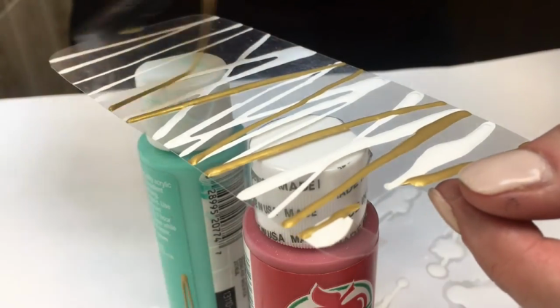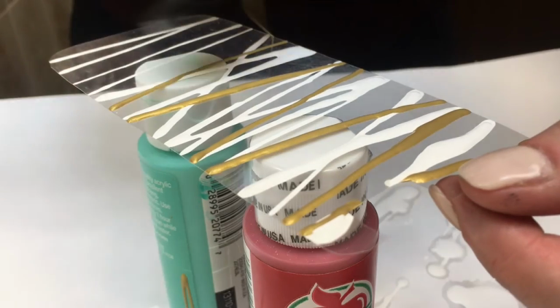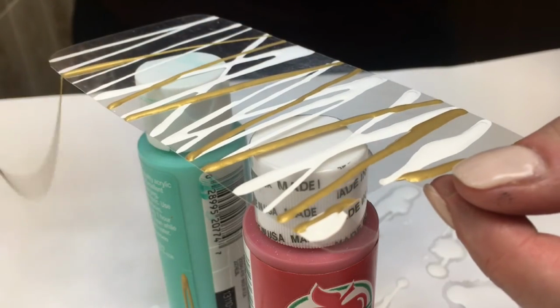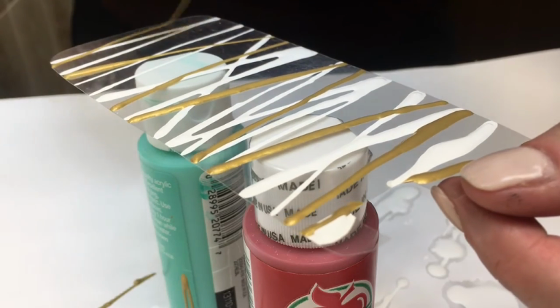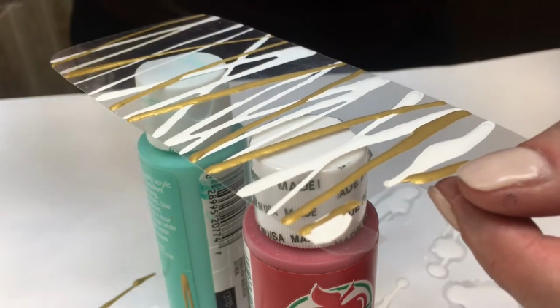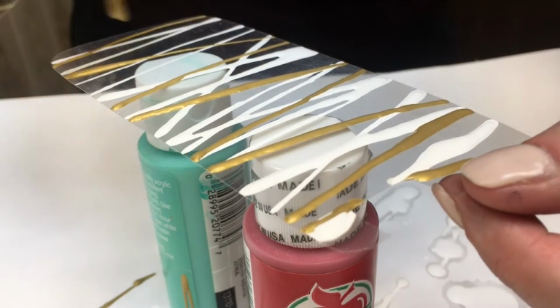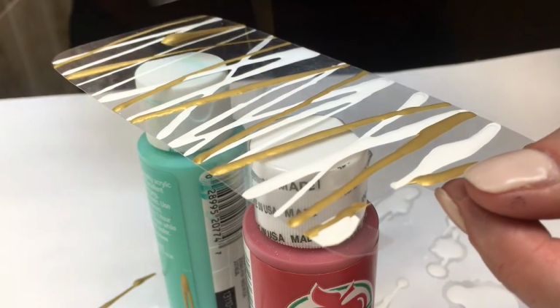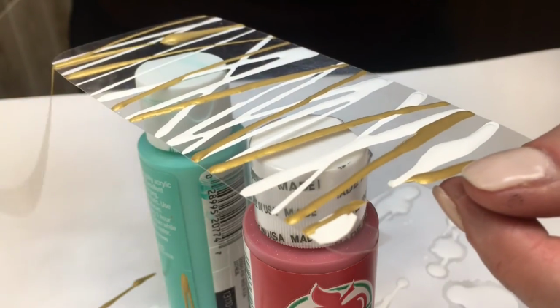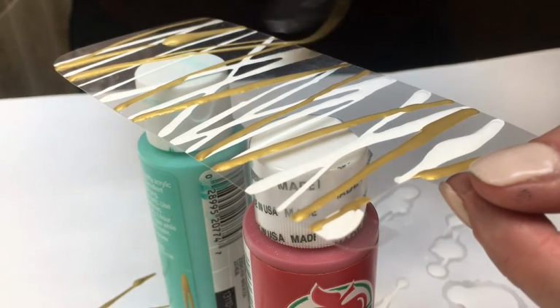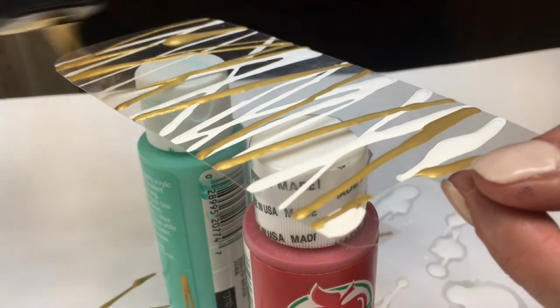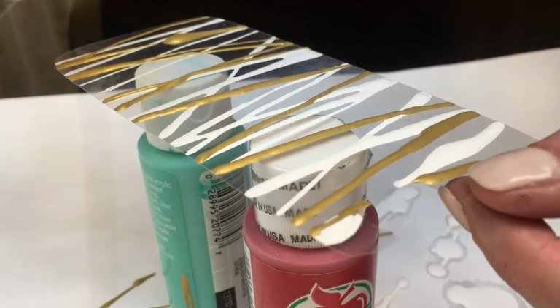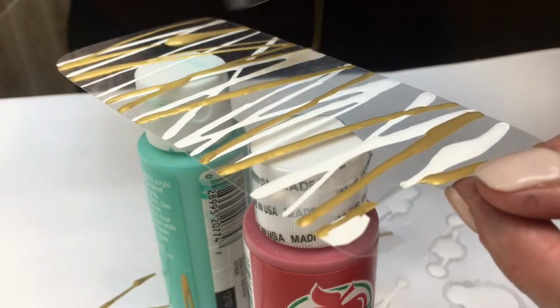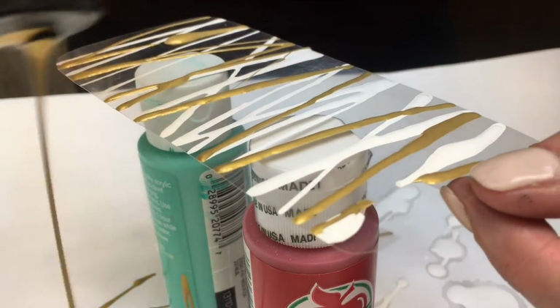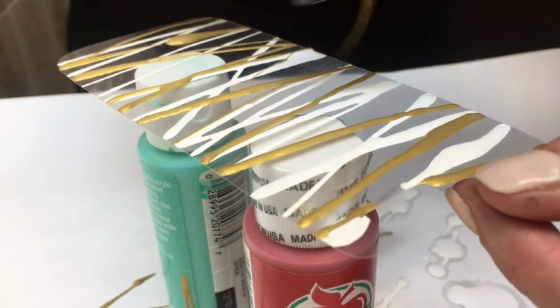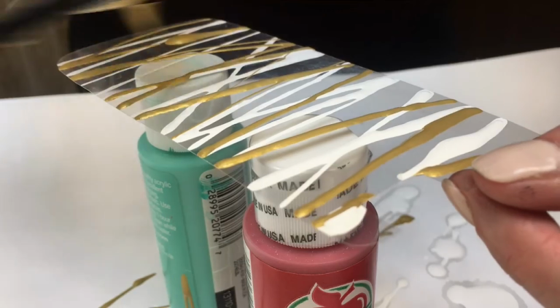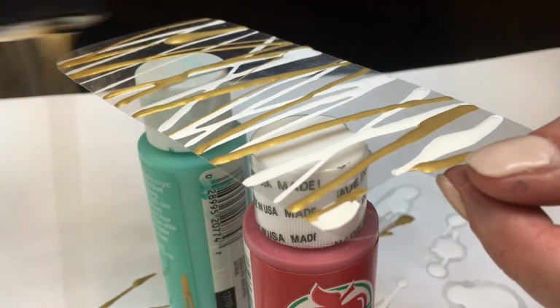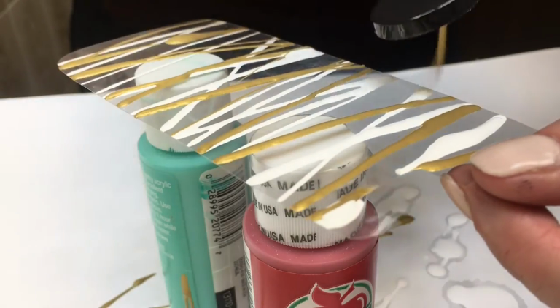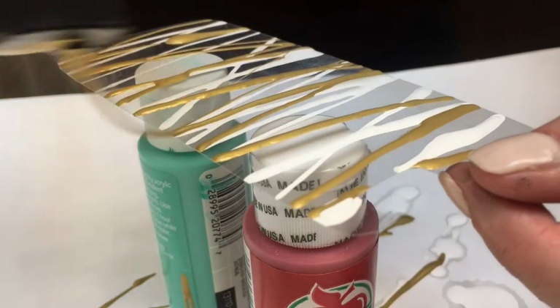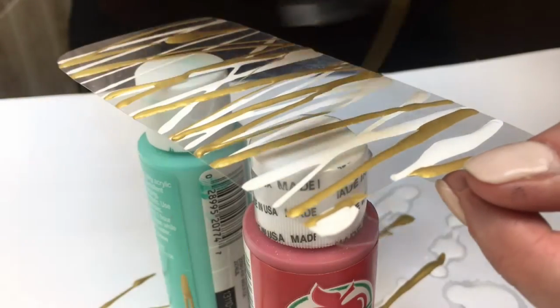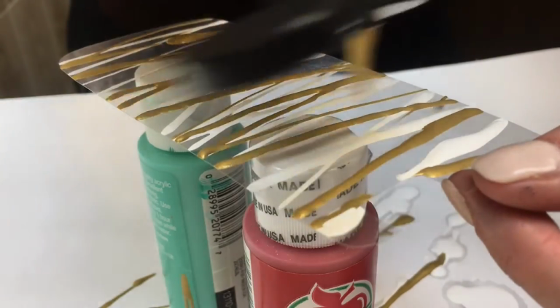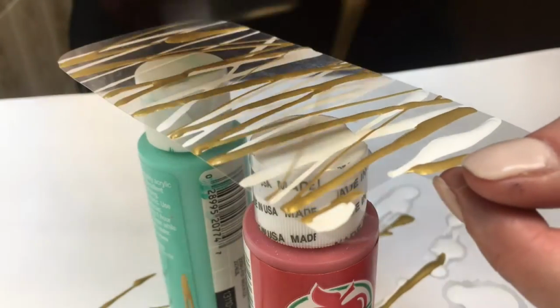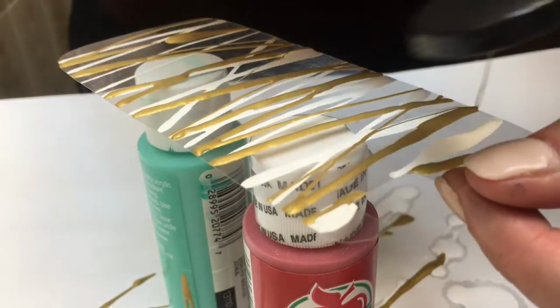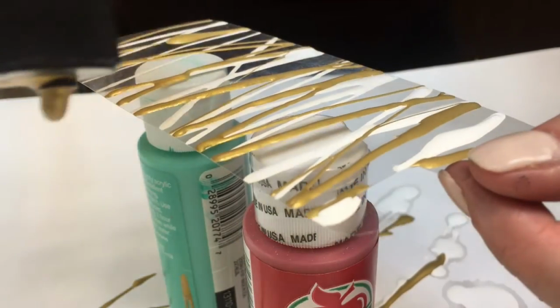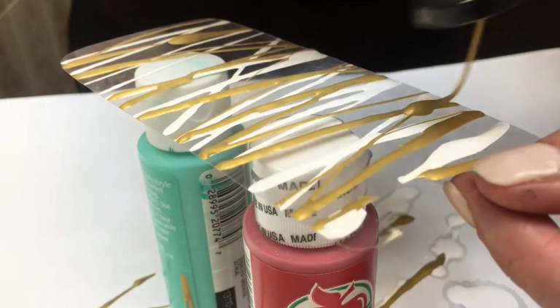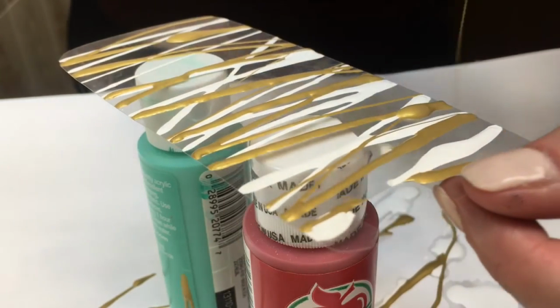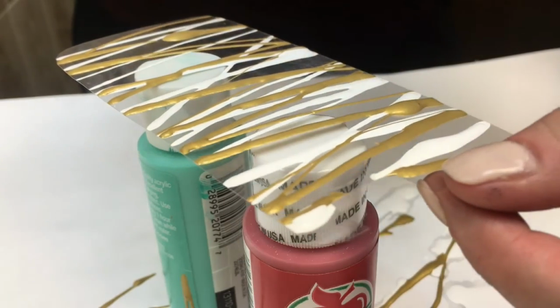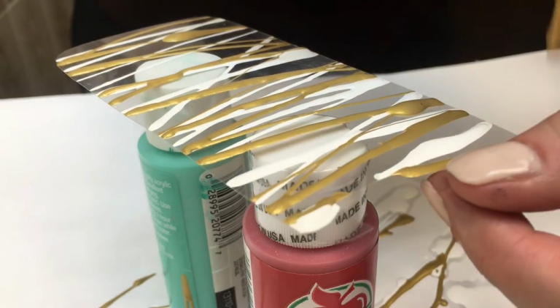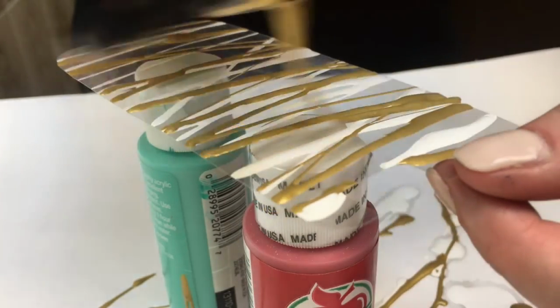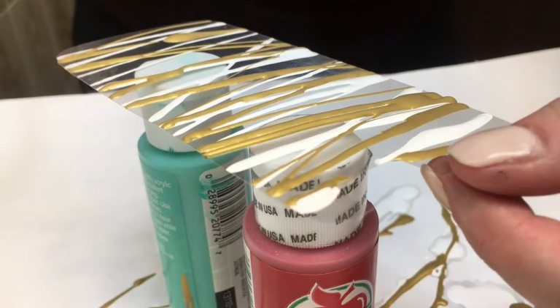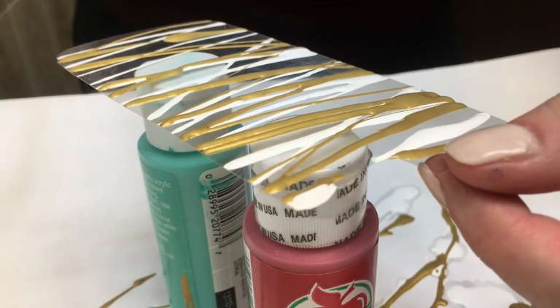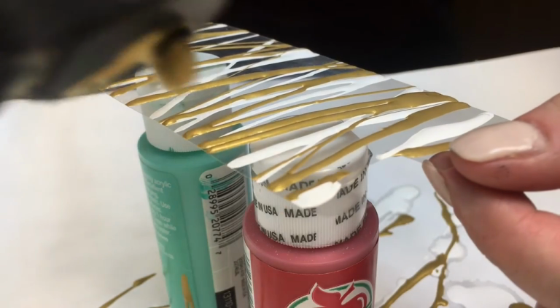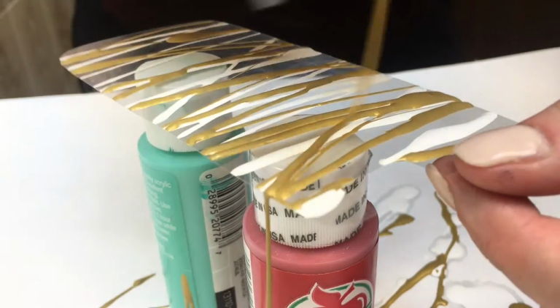Once I was done with my white, I let it dry on the surface level just before adding my next color. Because if the previous color is still wet when you add the next one, the whole thing will mix and you won't be able to have visible lines.